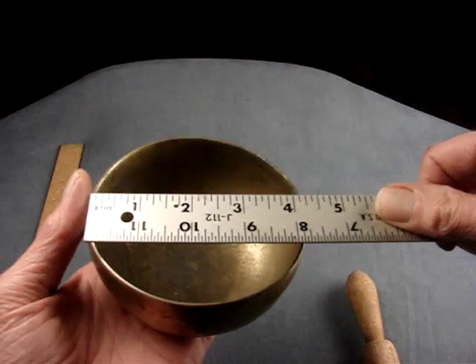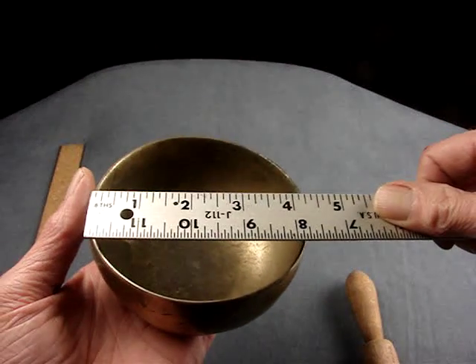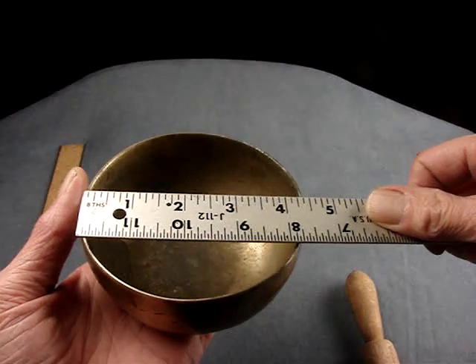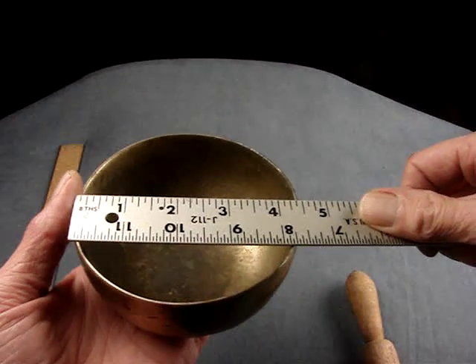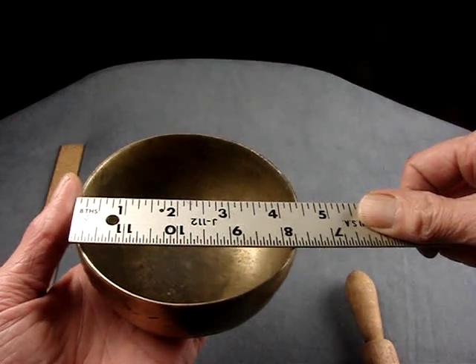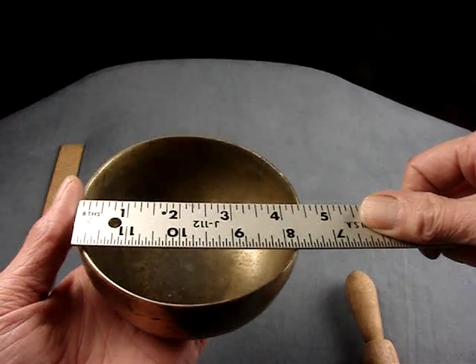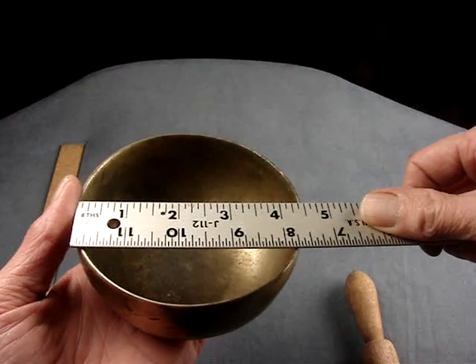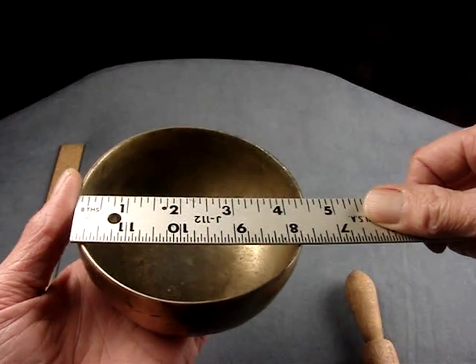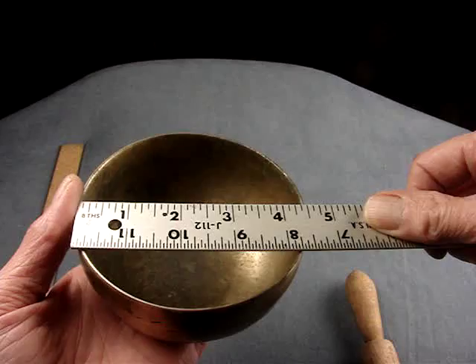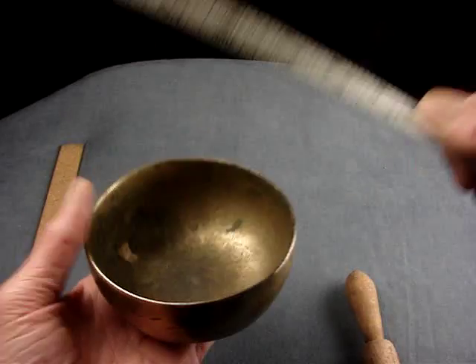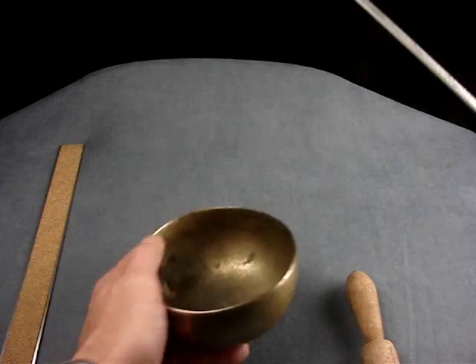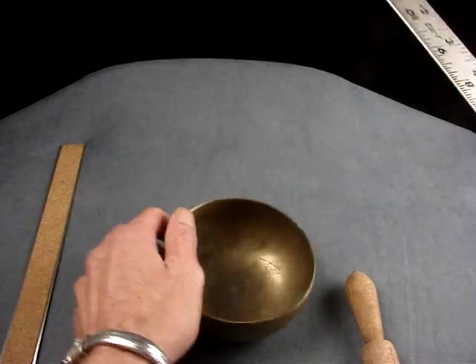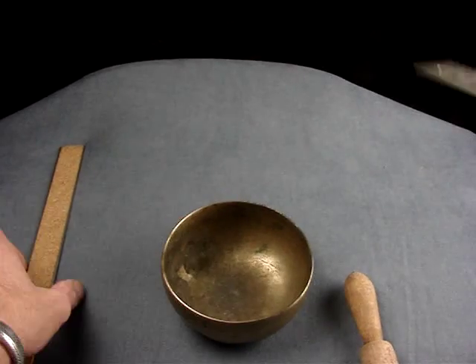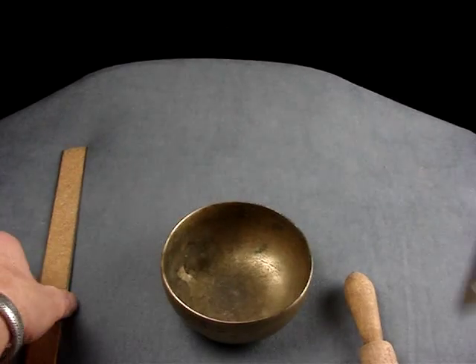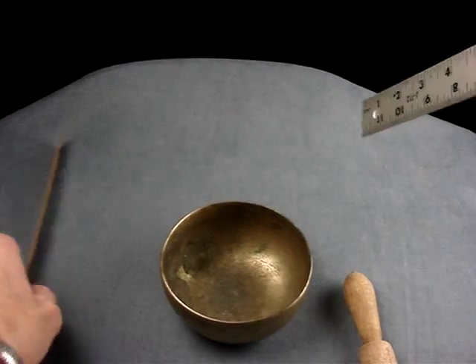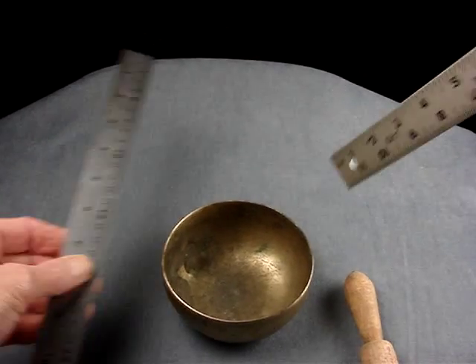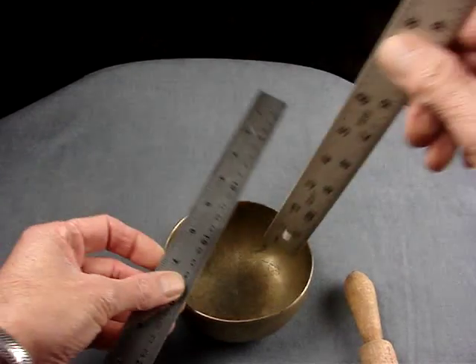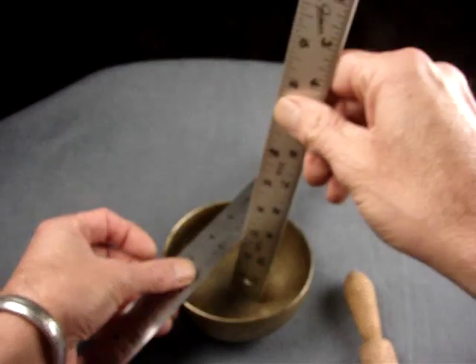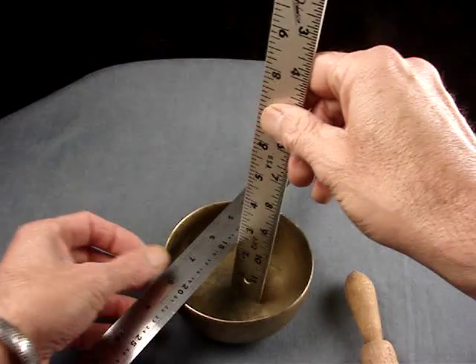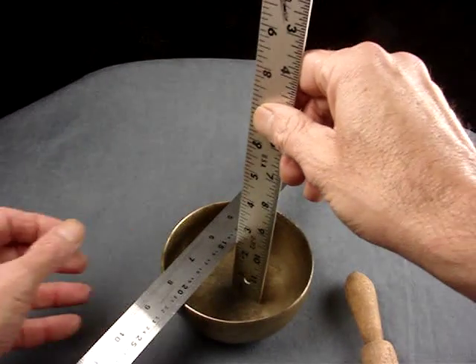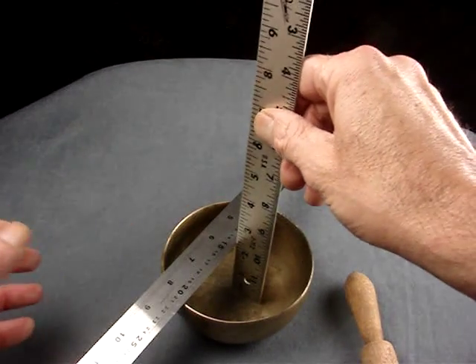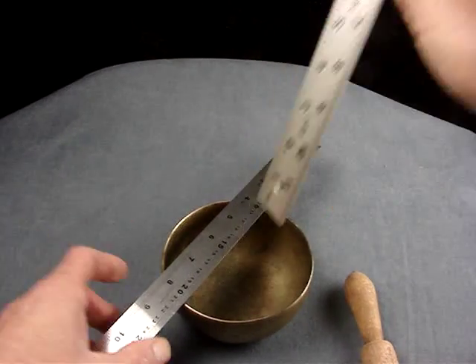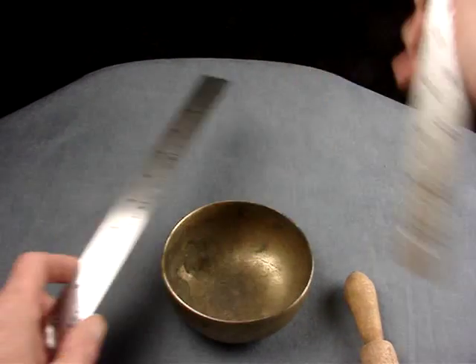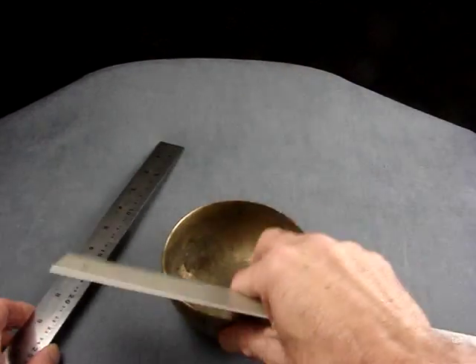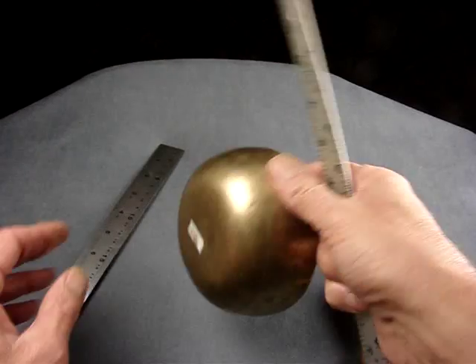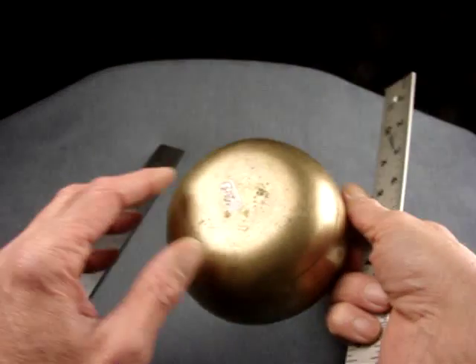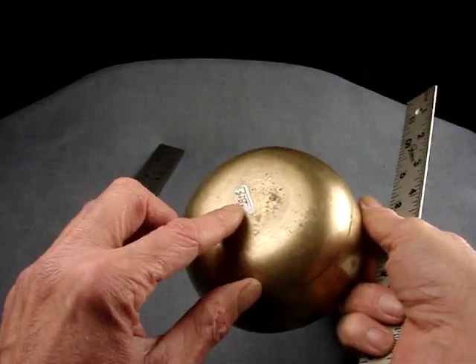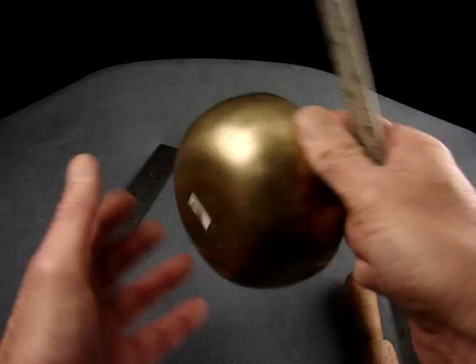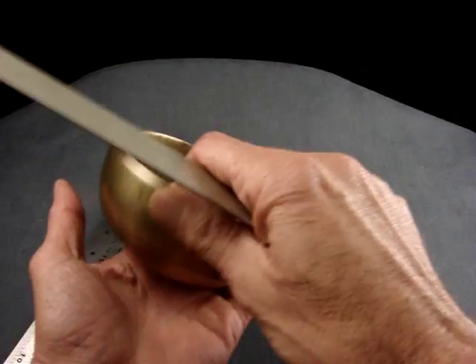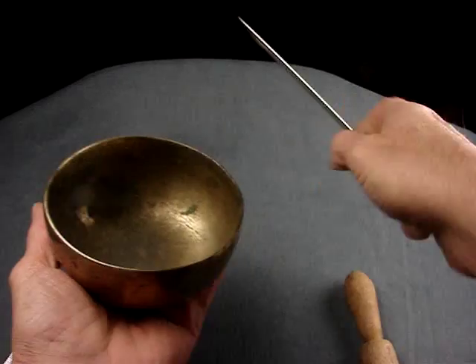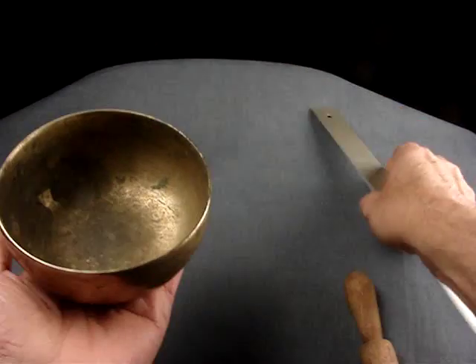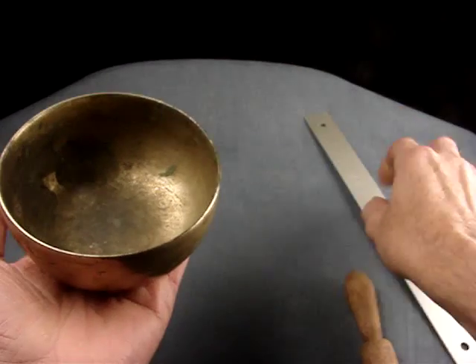So that's just under 4½ inches across and just over 2 inches deep. 315 grams.